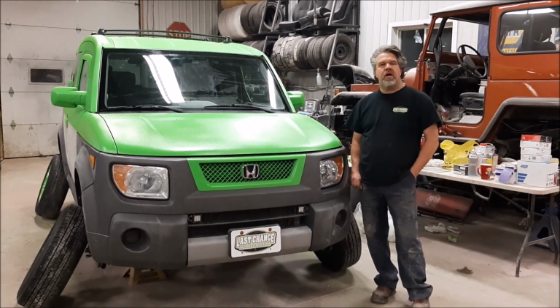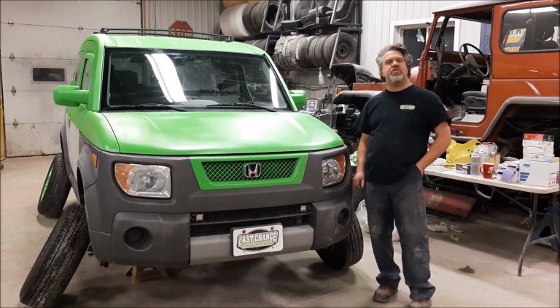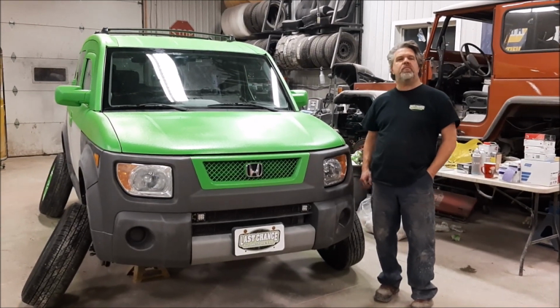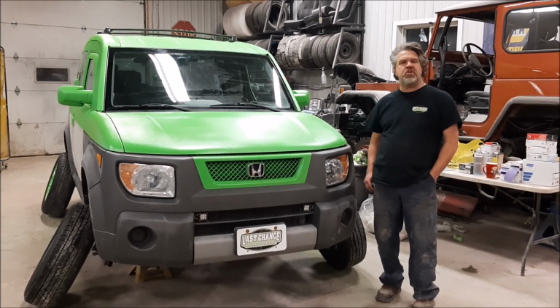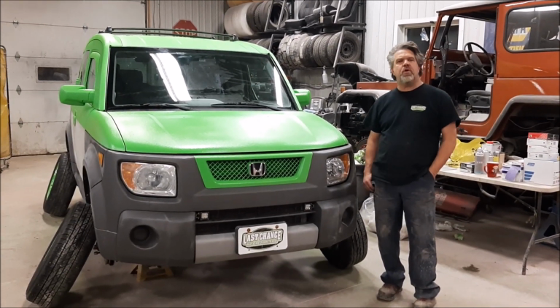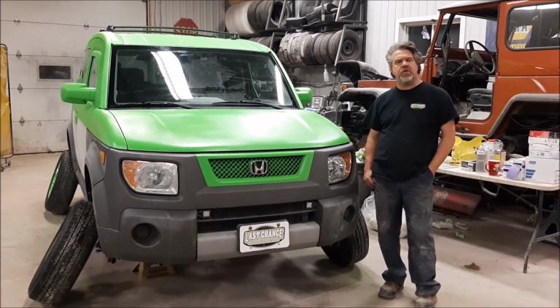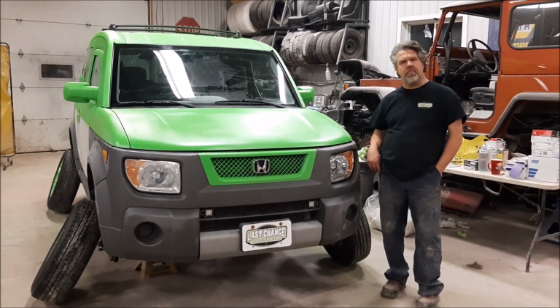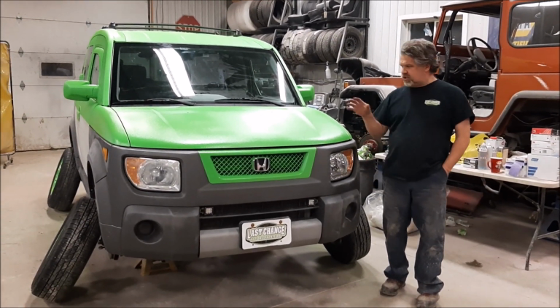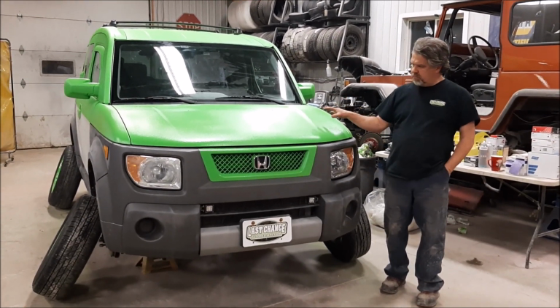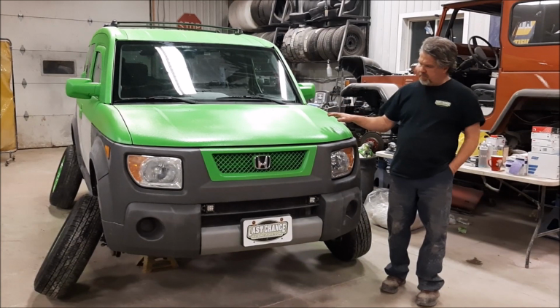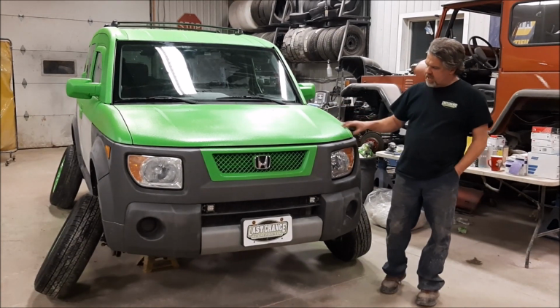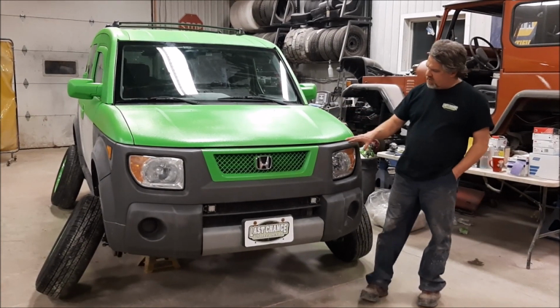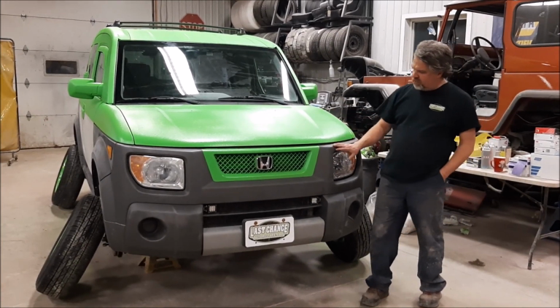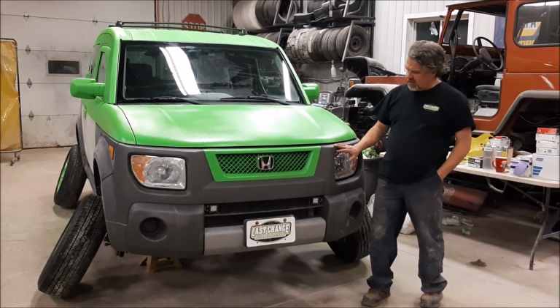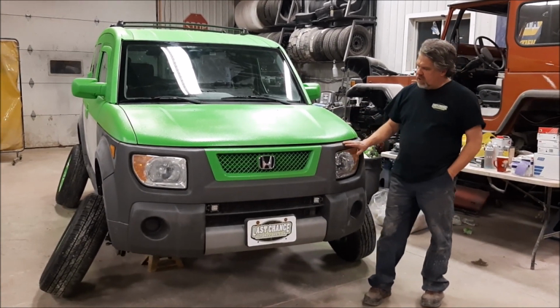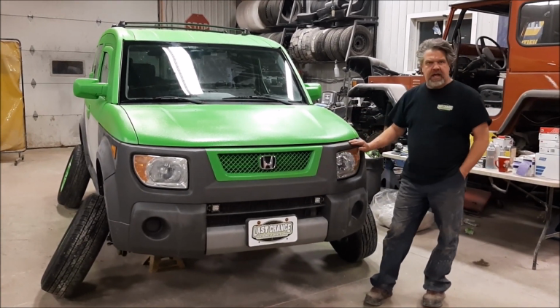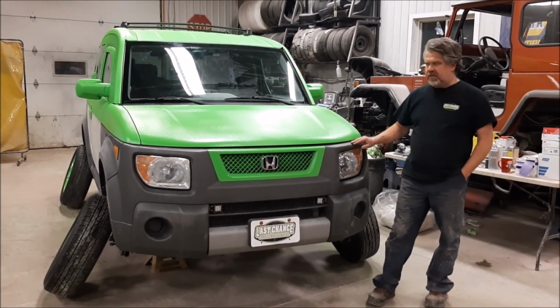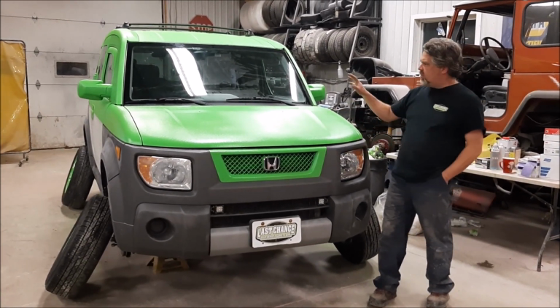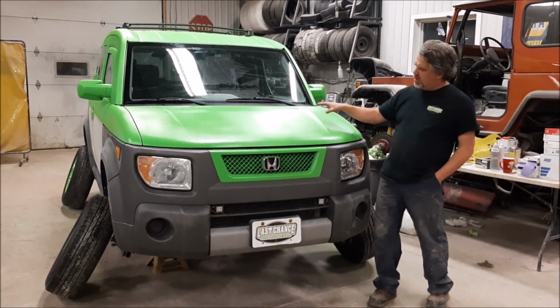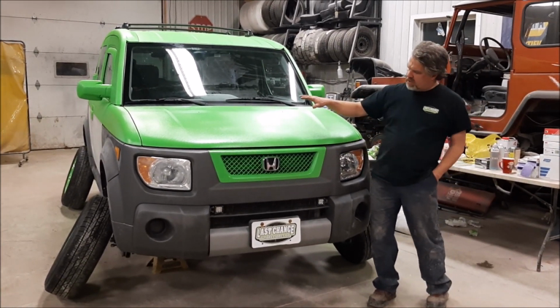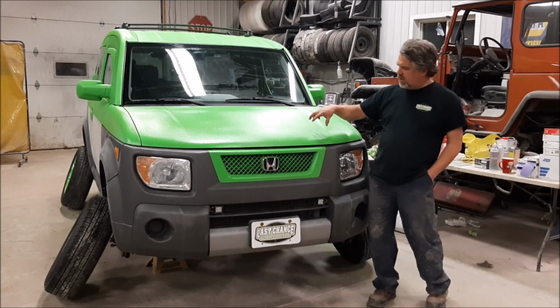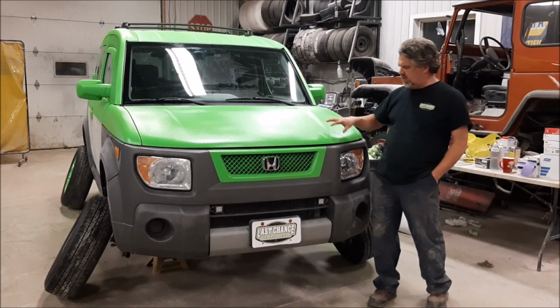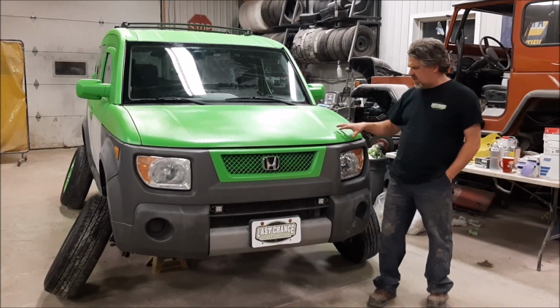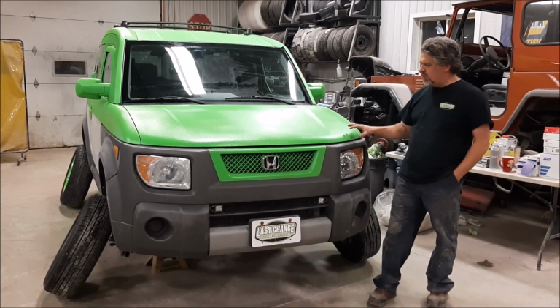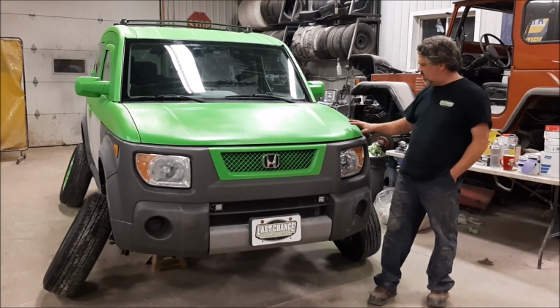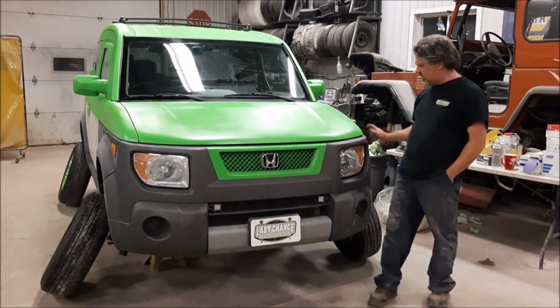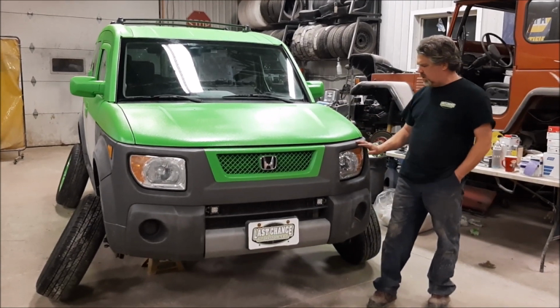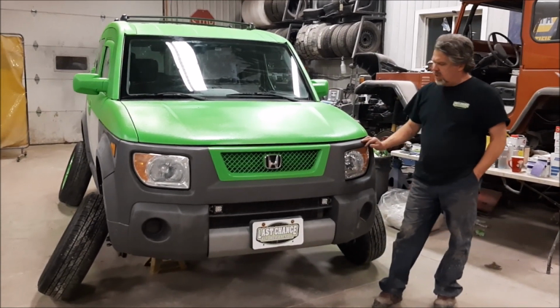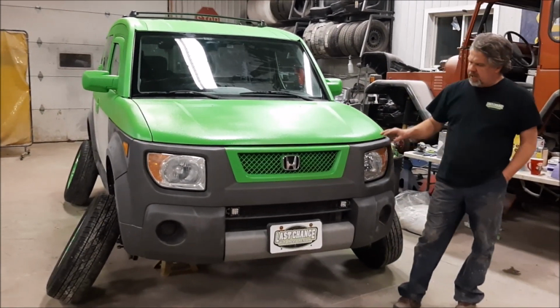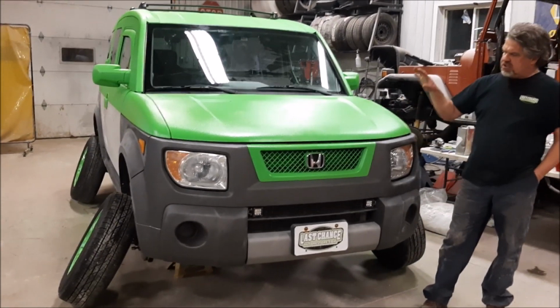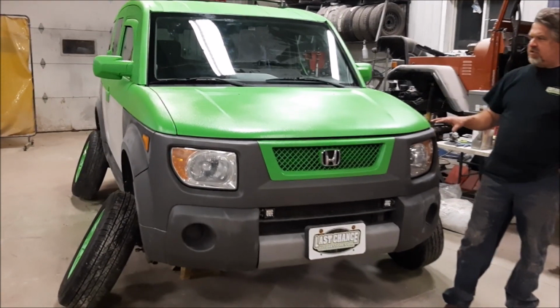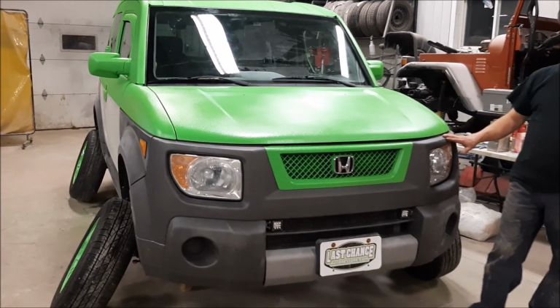Hi folks, it's John from LastChanceAutoStore.com. I'd like to share a brief update. This is the 05 Honda Element that we were talking about doing the textured bed liner exterior on, and it's going to be a two-tone.